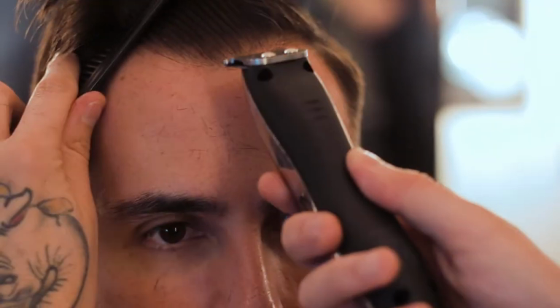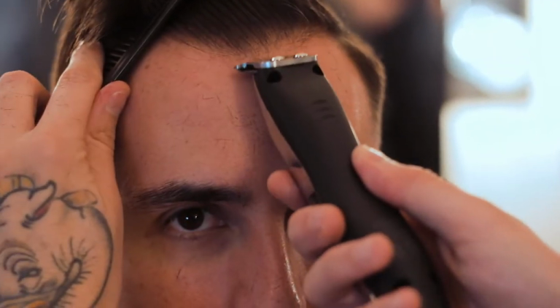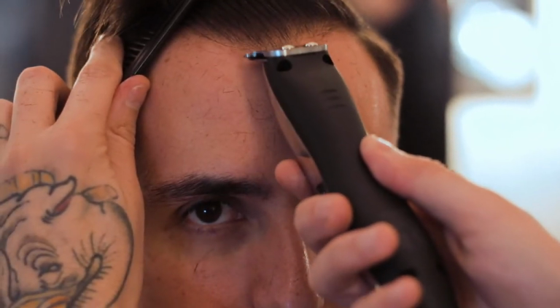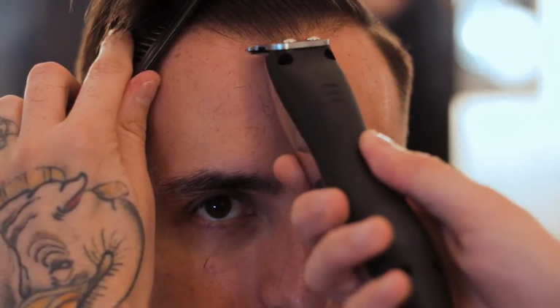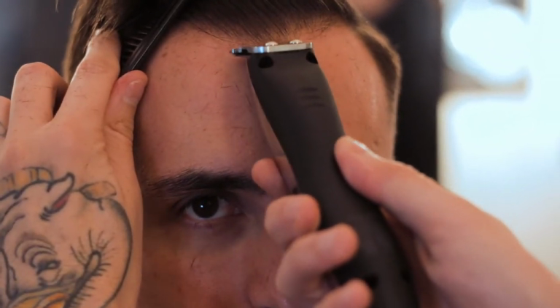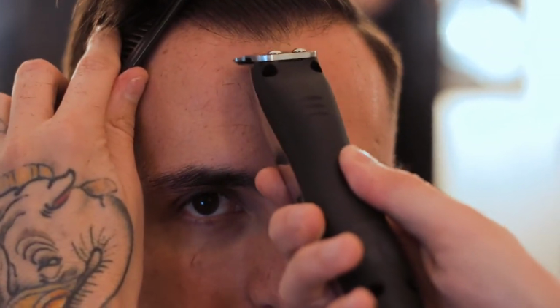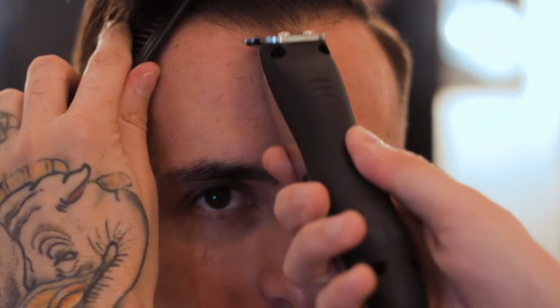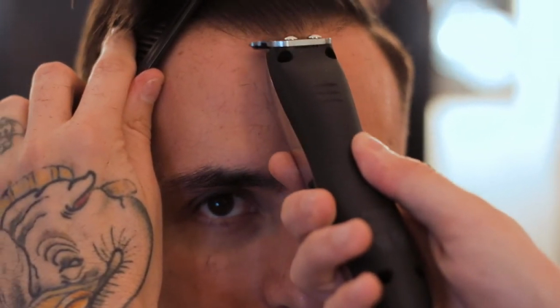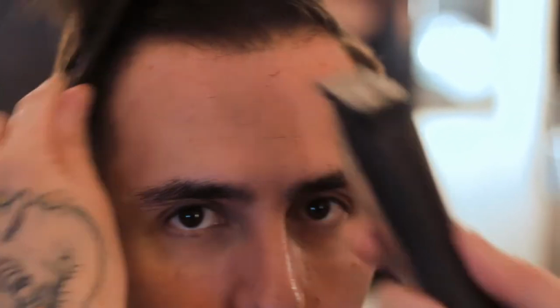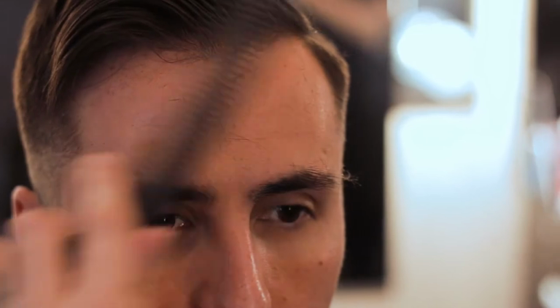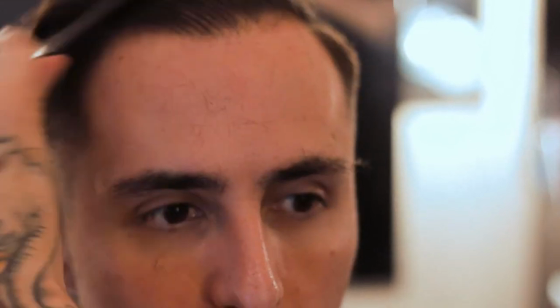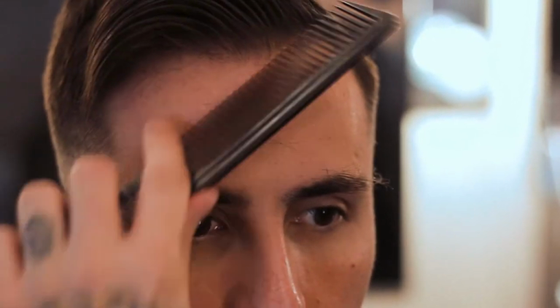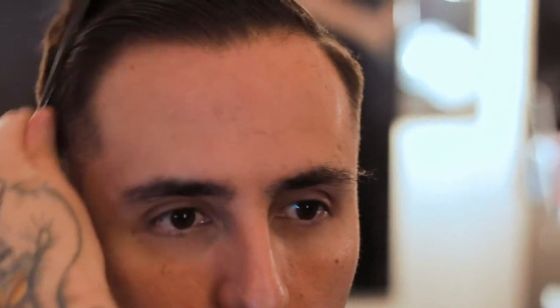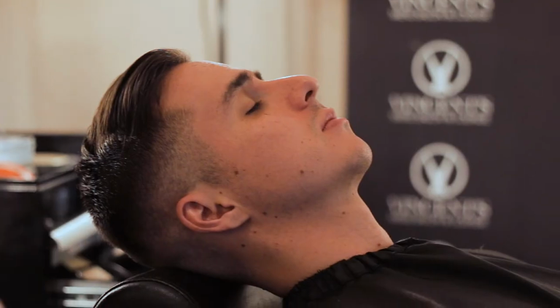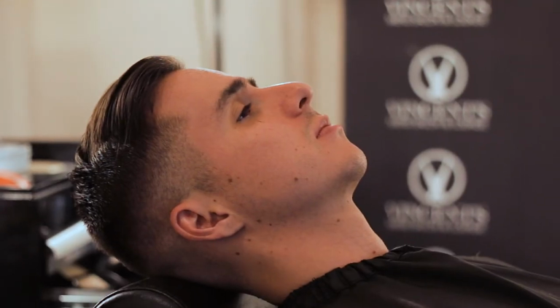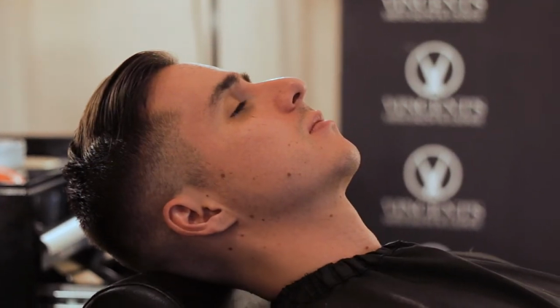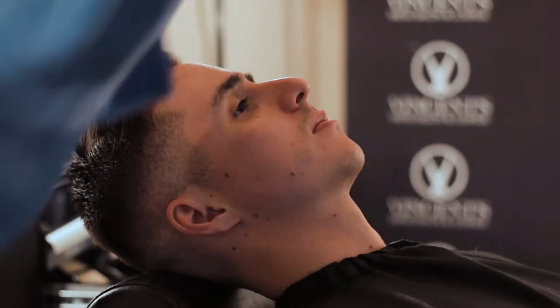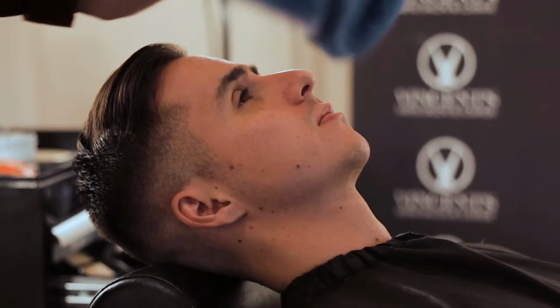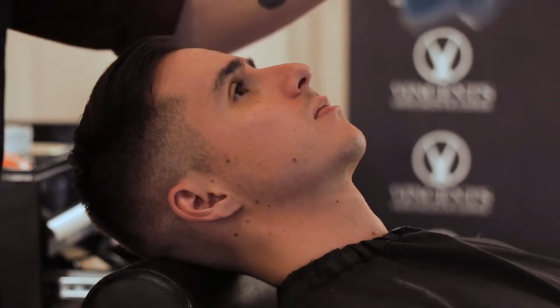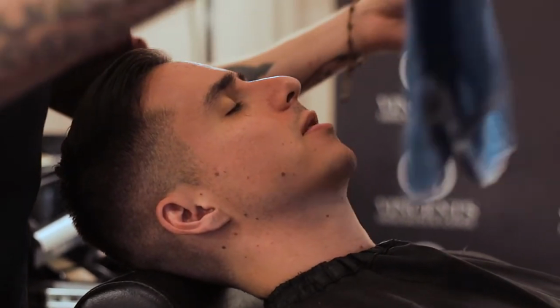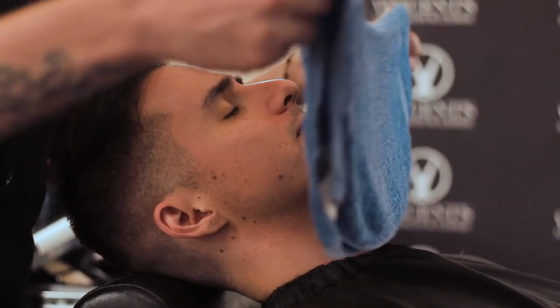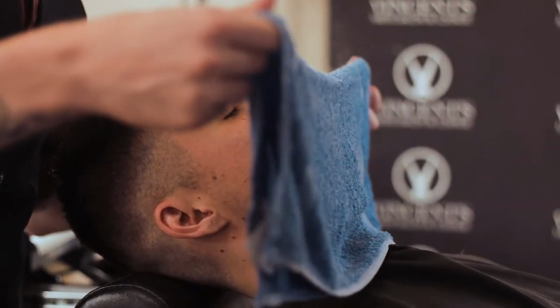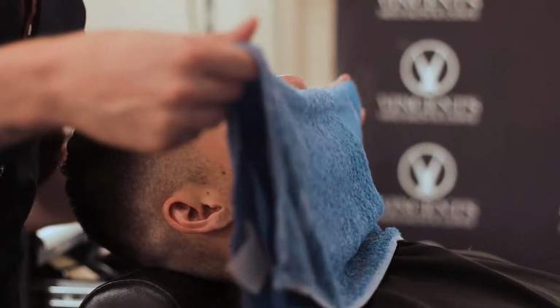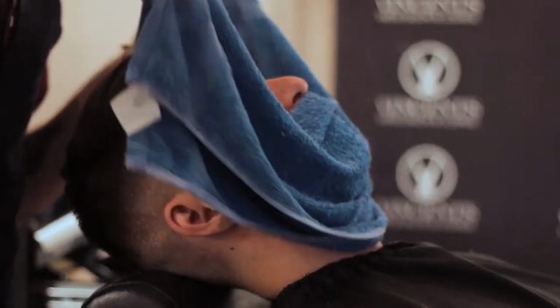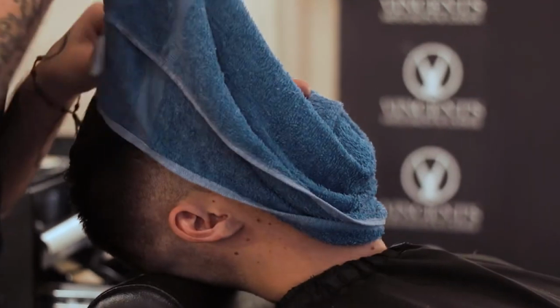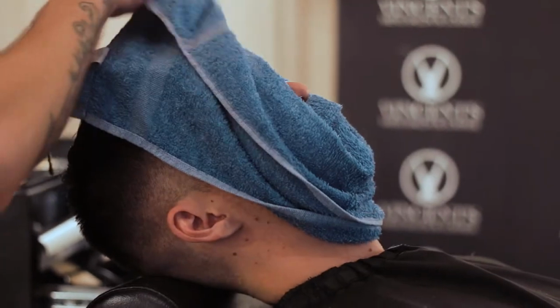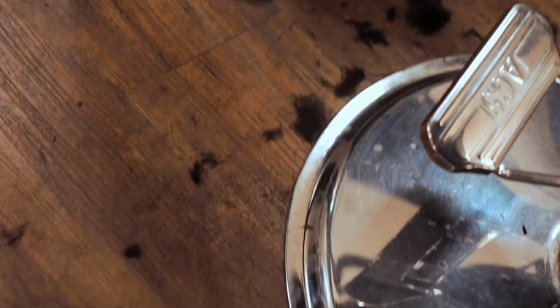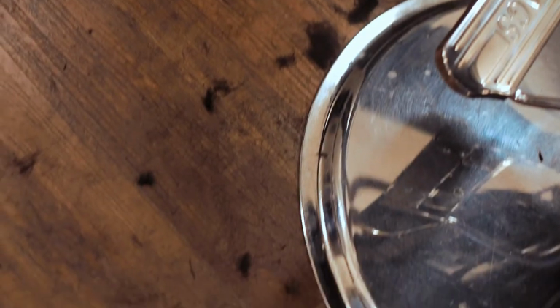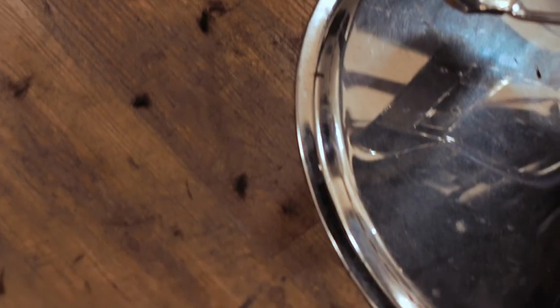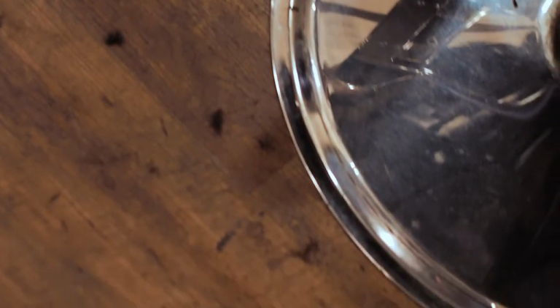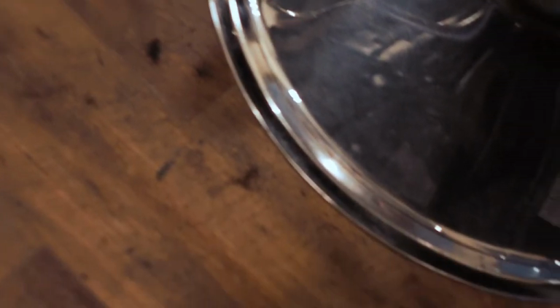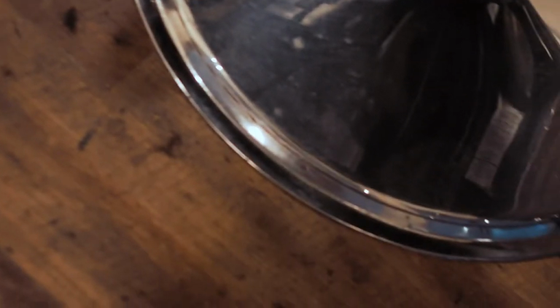Then we have some final edging at the top of my forehead just to help improve the overall symmetry of the haircut. Here at Vincent's, before they actually wash your hair, they give you a complimentary hot towel treatment — I don't believe it does anything for the haircut itself, but it is pretty darn relaxing.